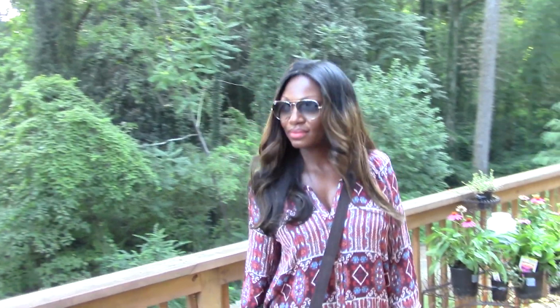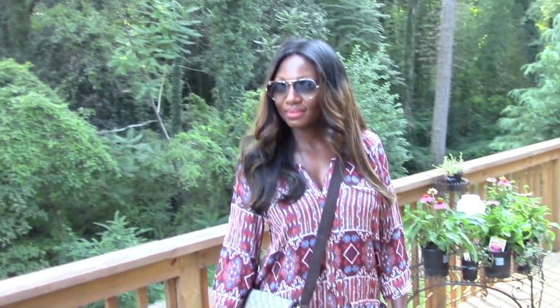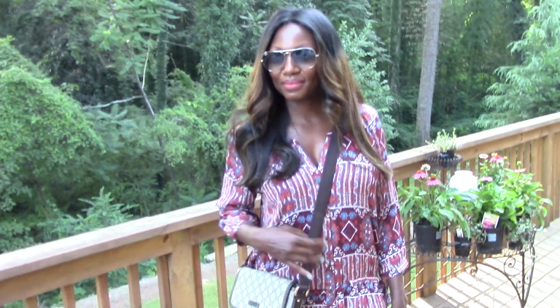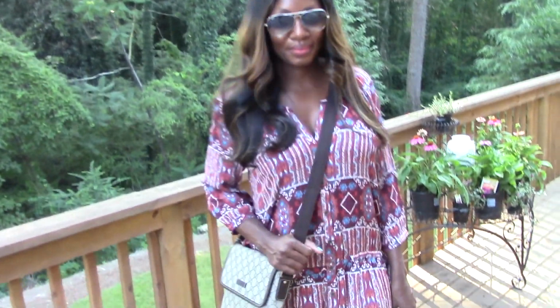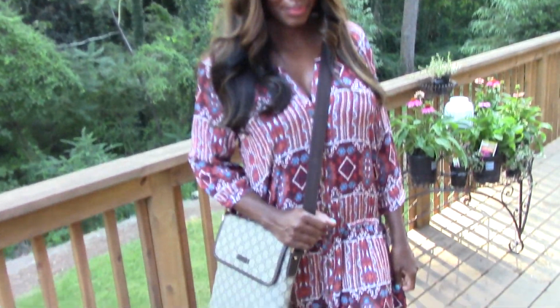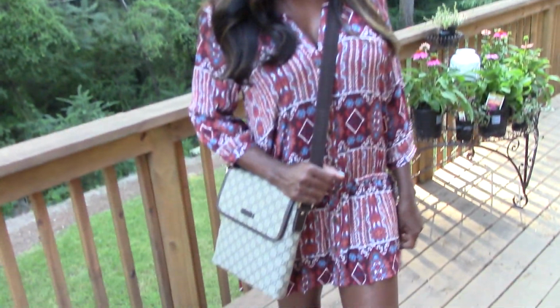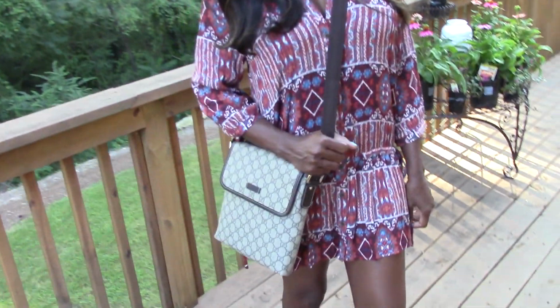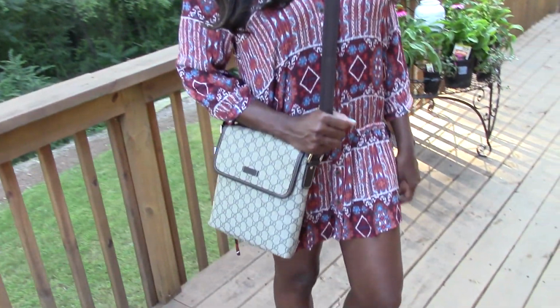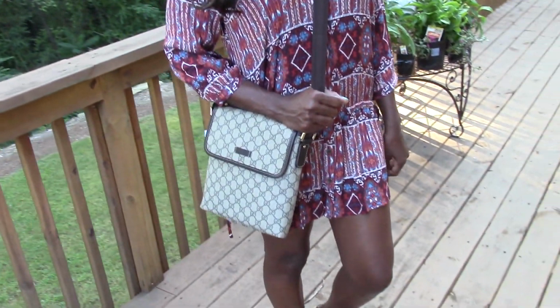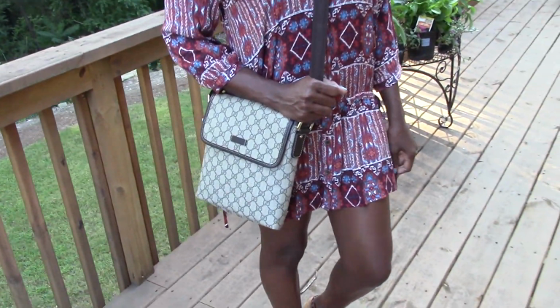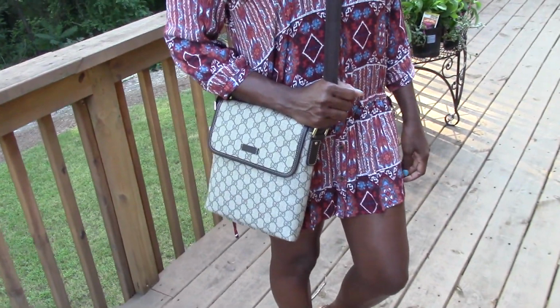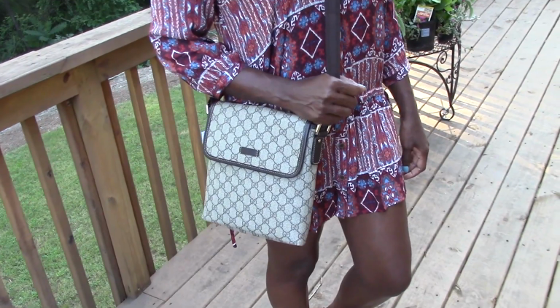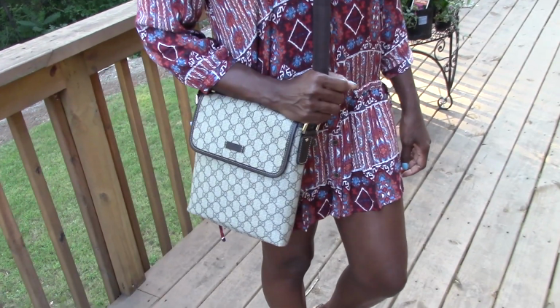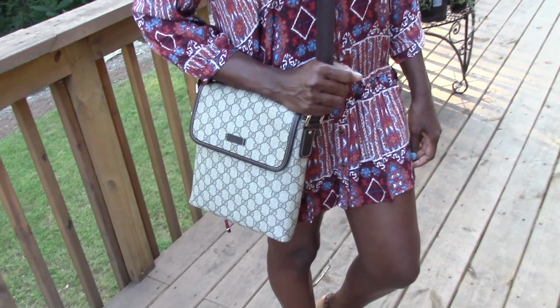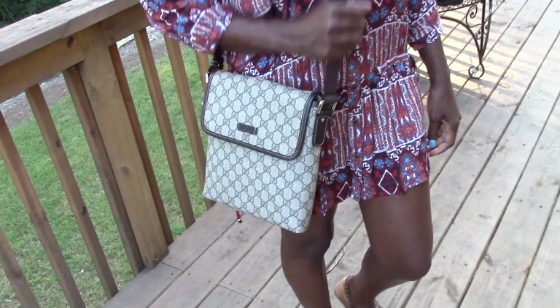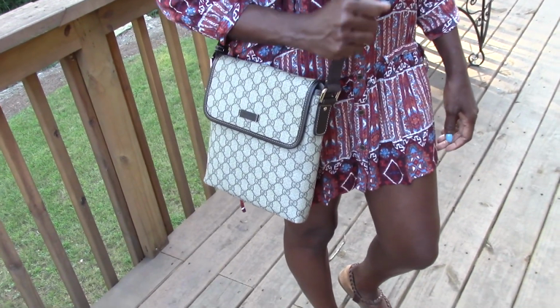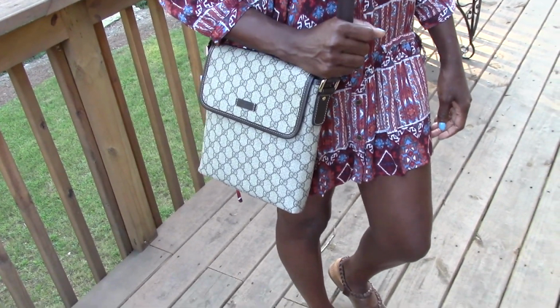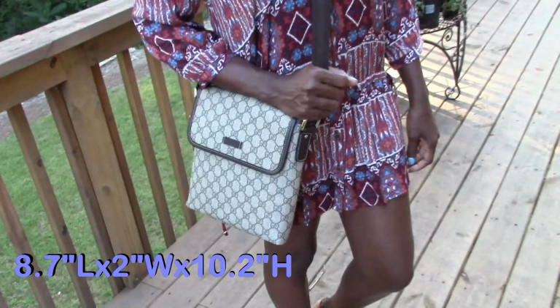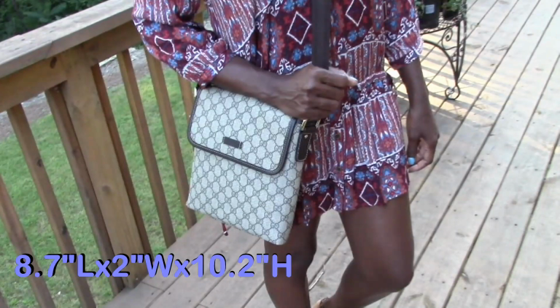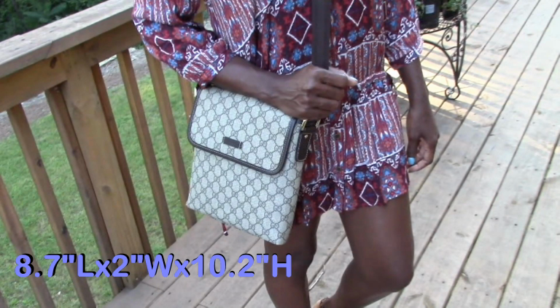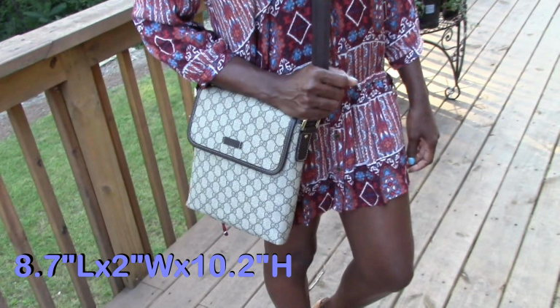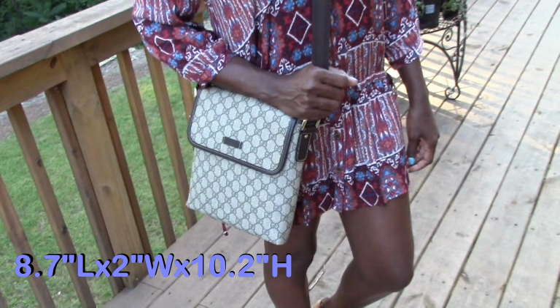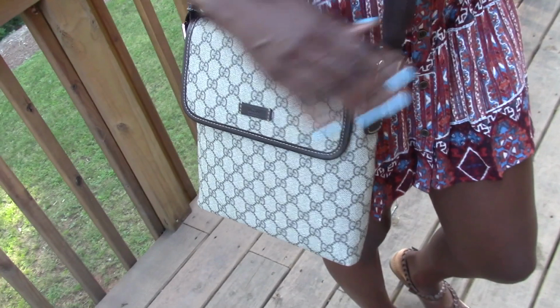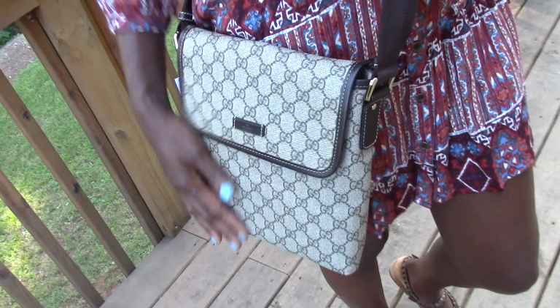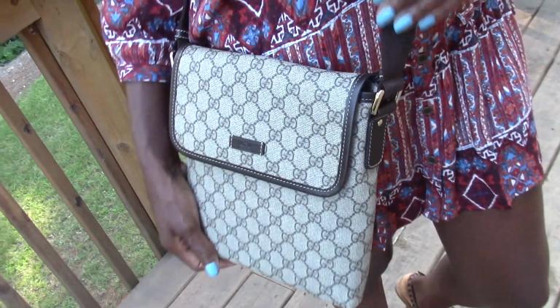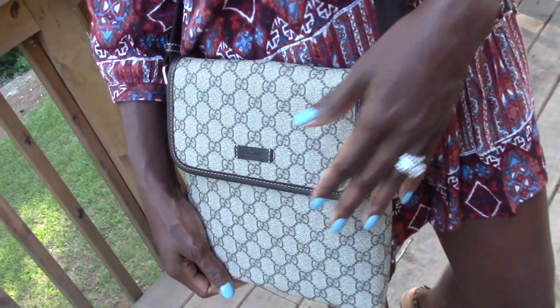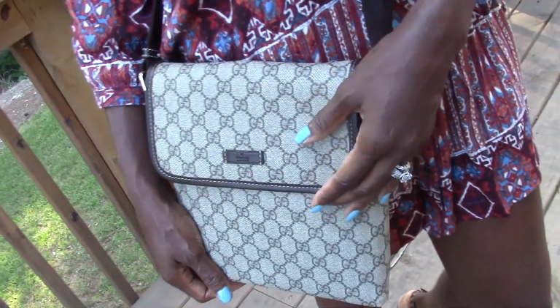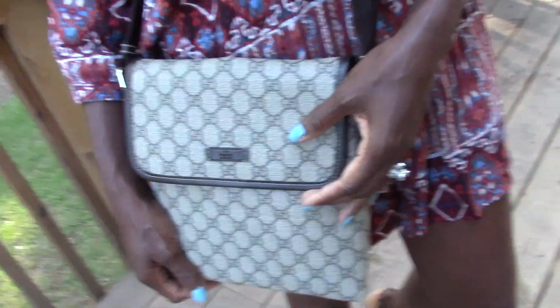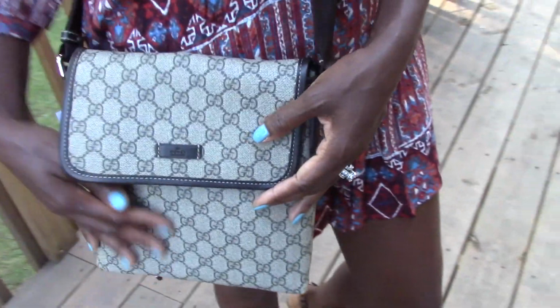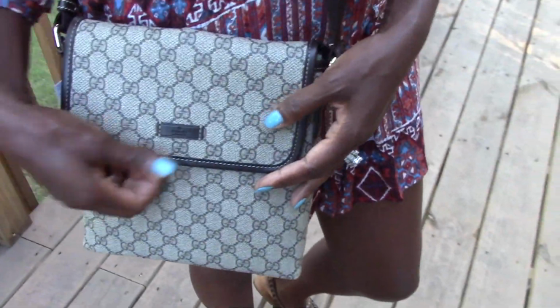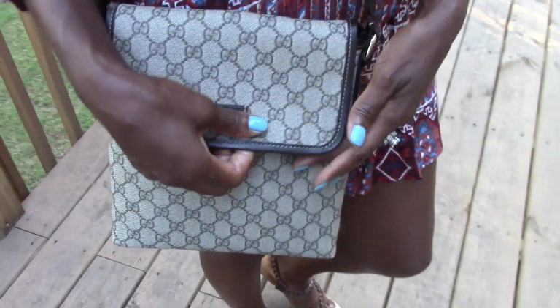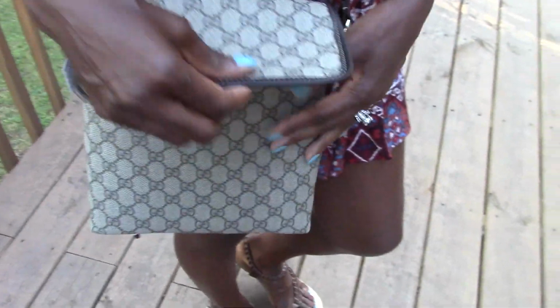Here I'm showing you how the bag looks on — those are the measurements on screen. You can see it has a really nice length to it, and I haven't even adjusted the straps at this point.